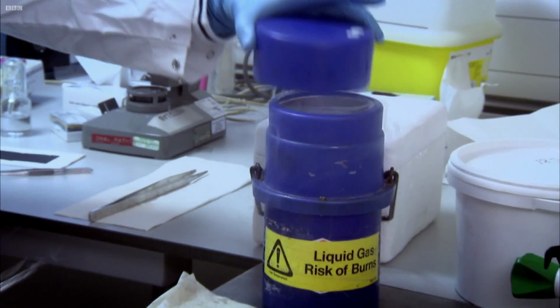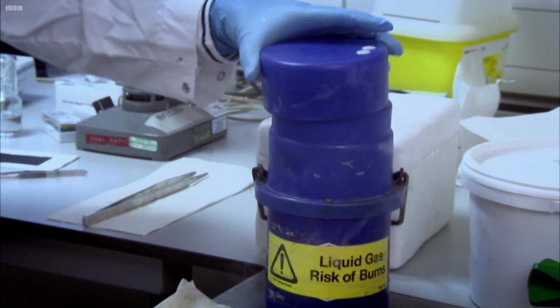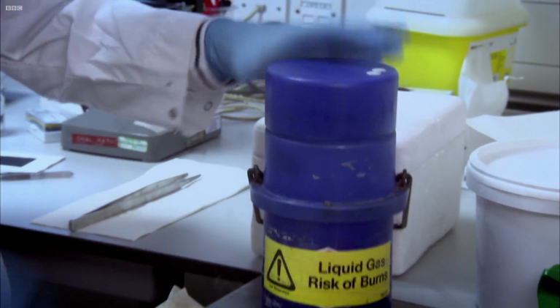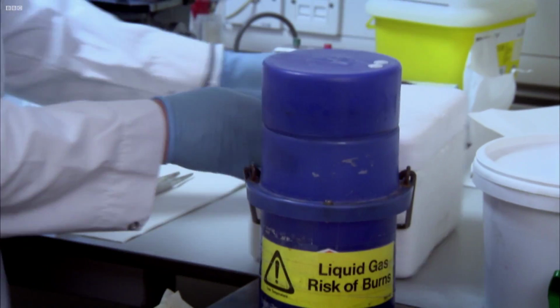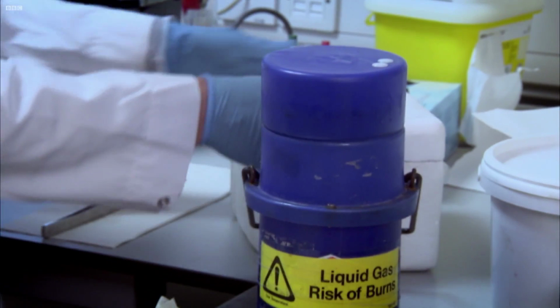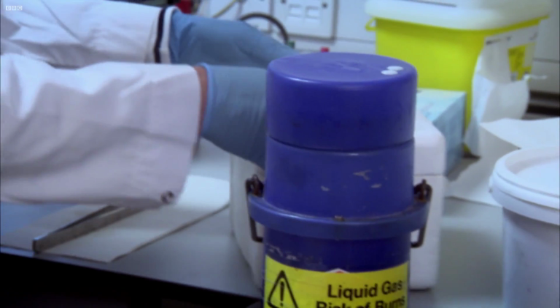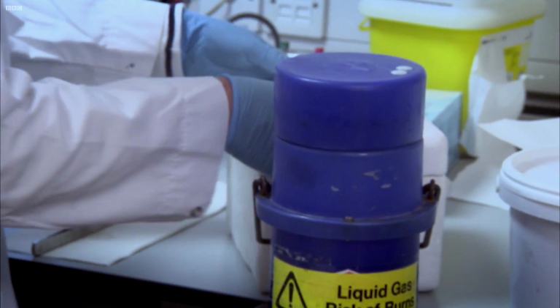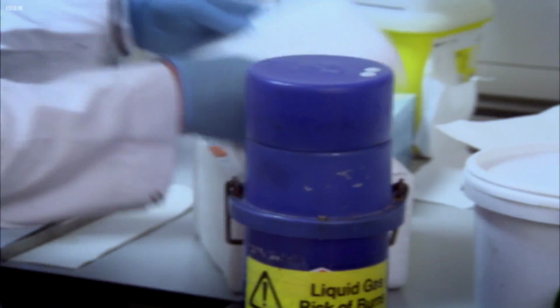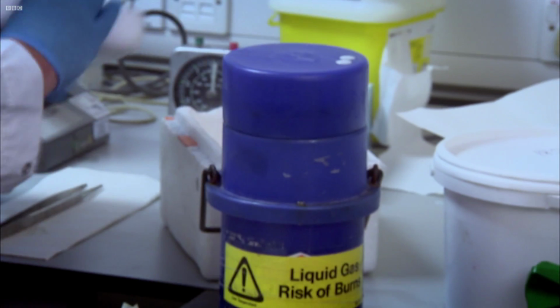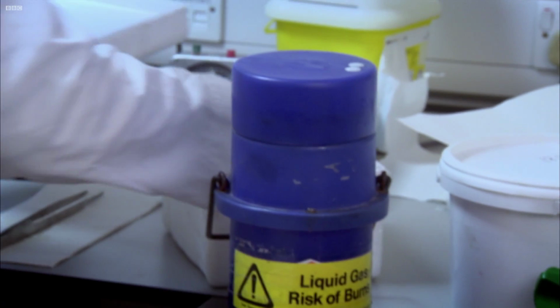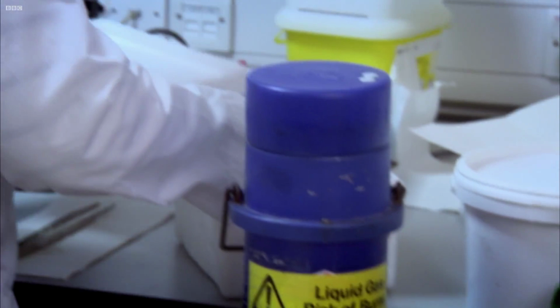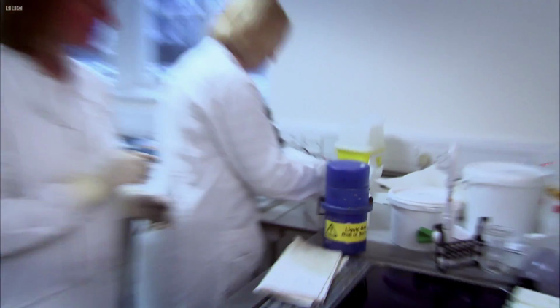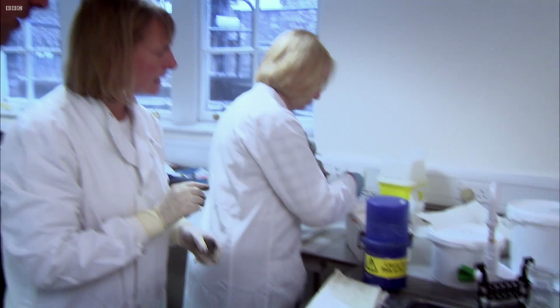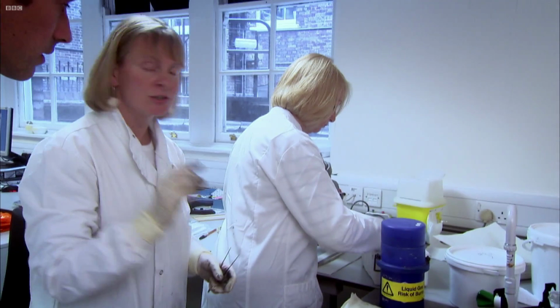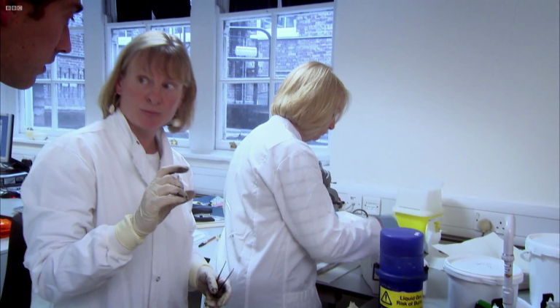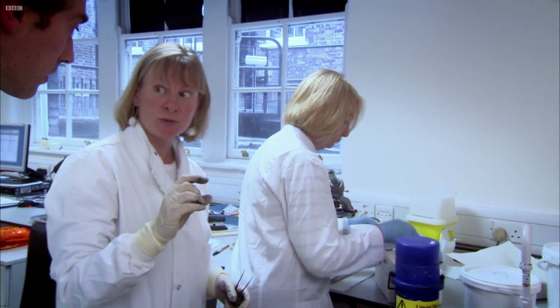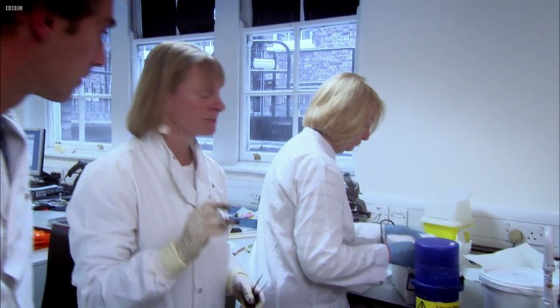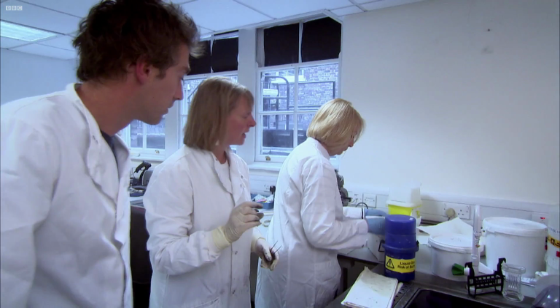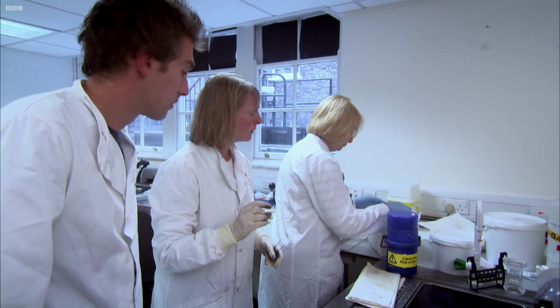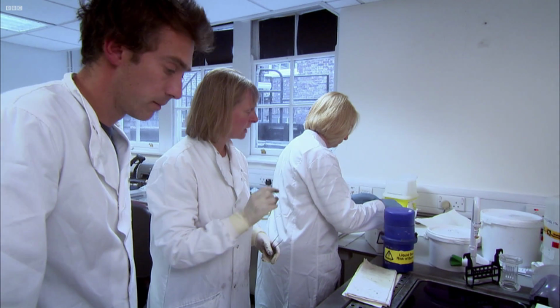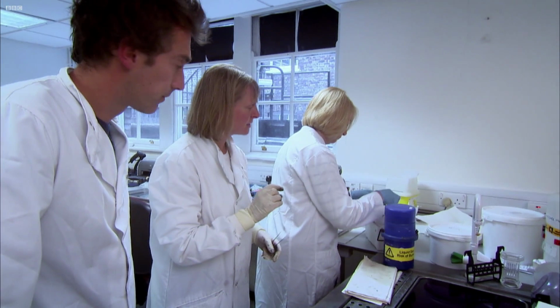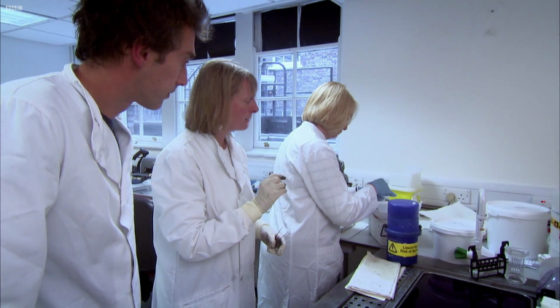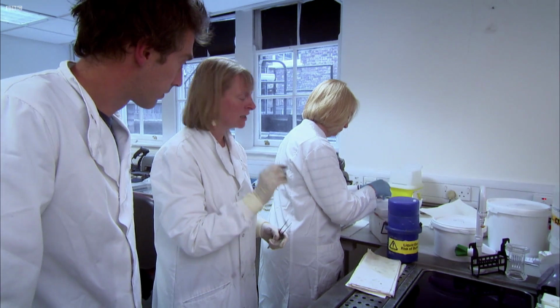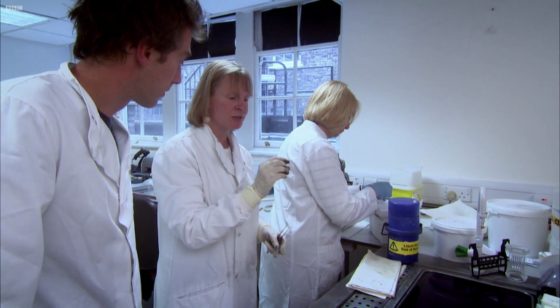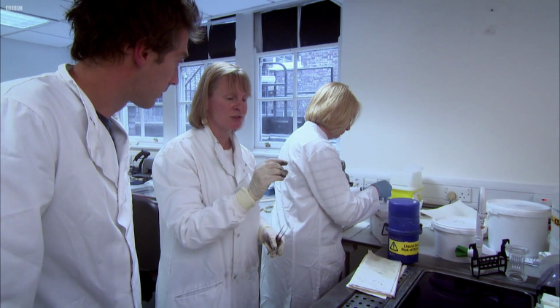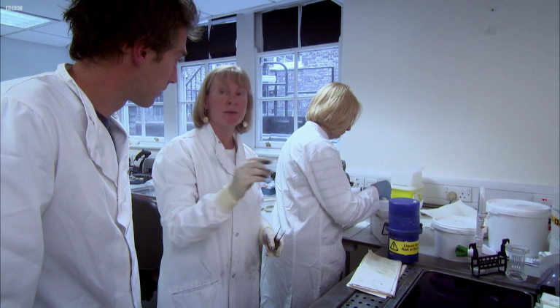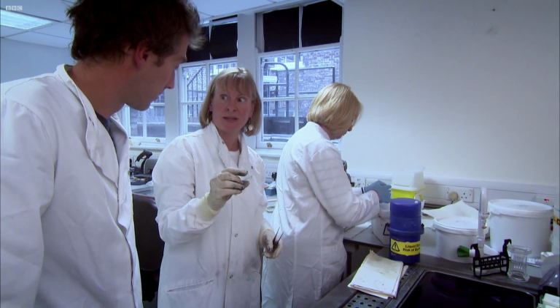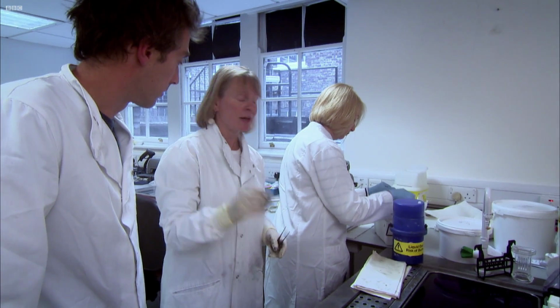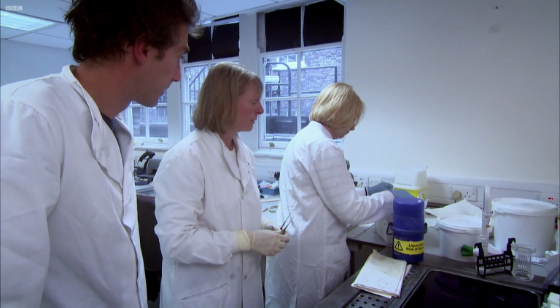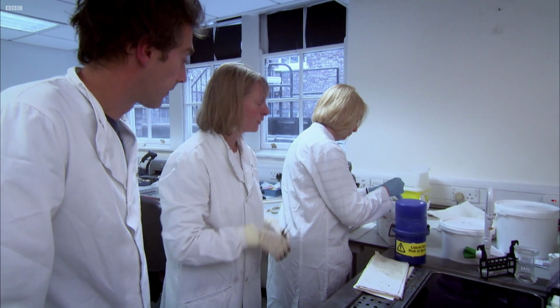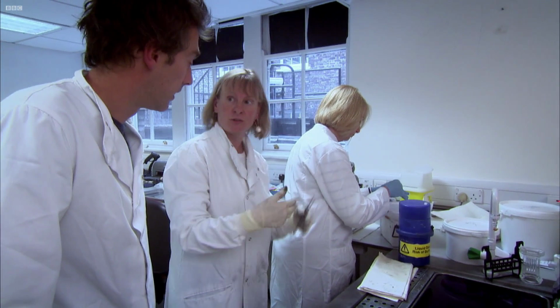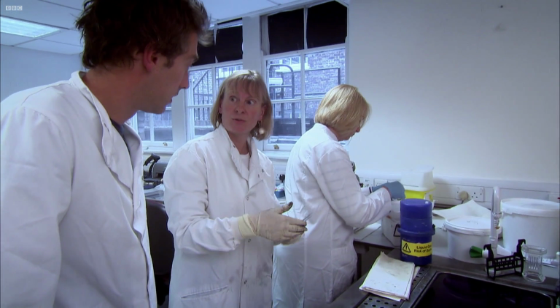Sally then transfers those pieces of tissue into small tubes, which allows each piece to be banked separately for long-term storage.